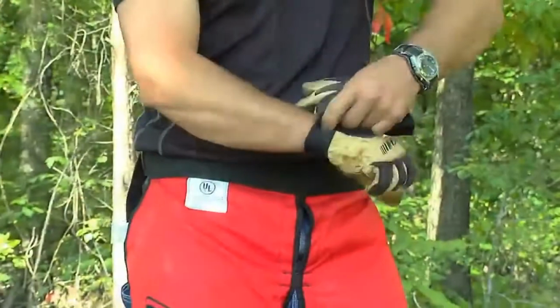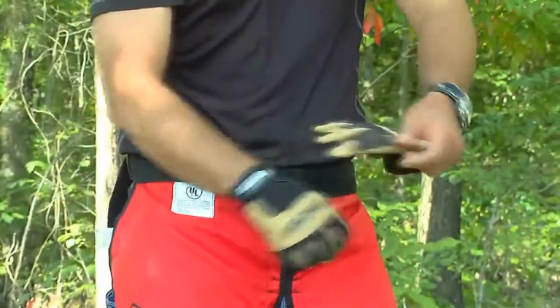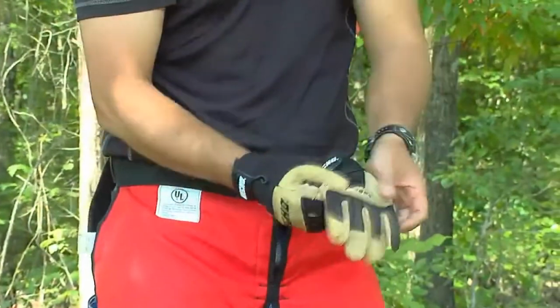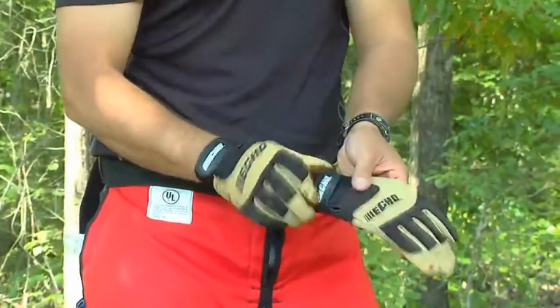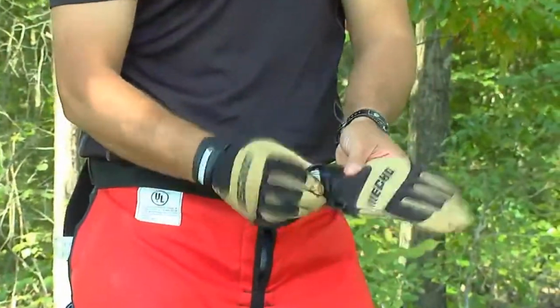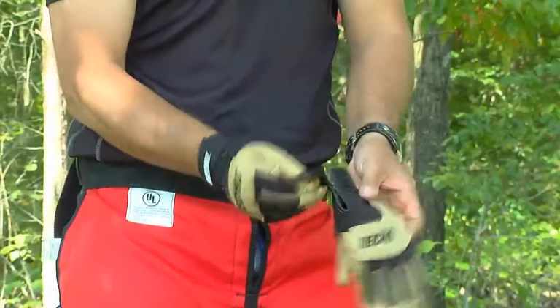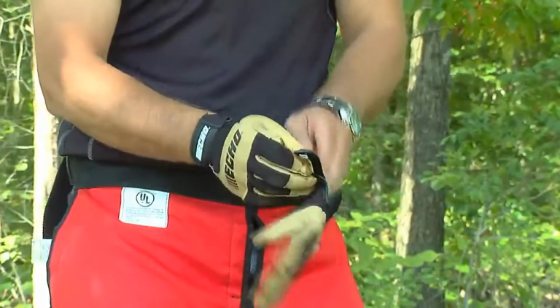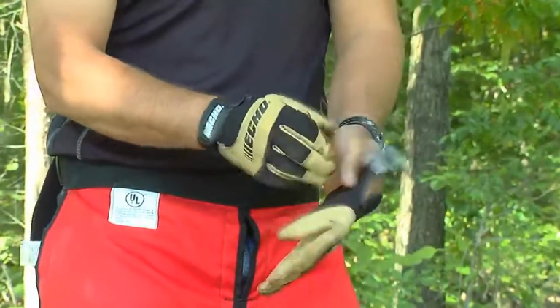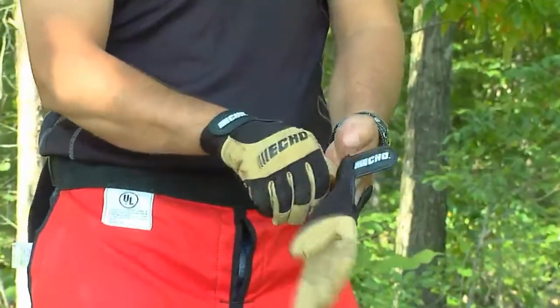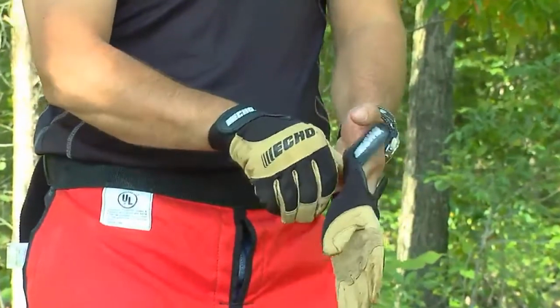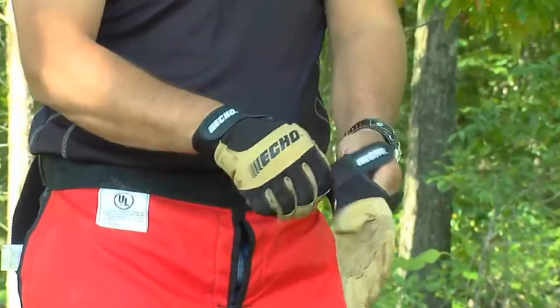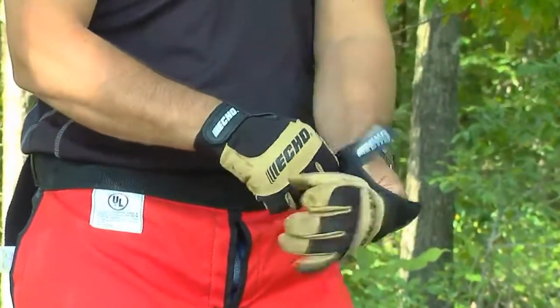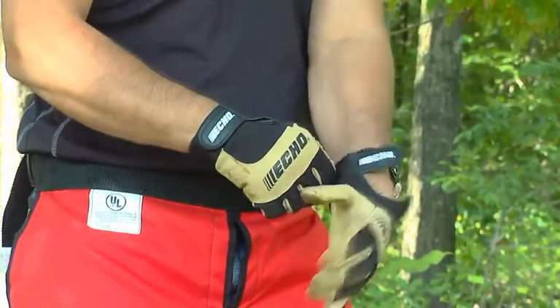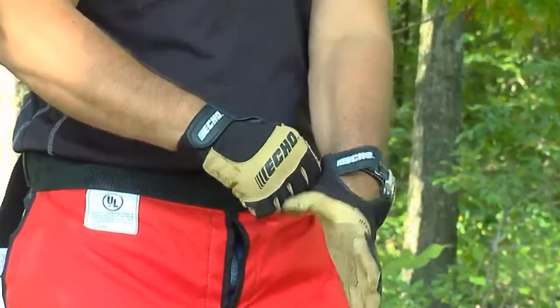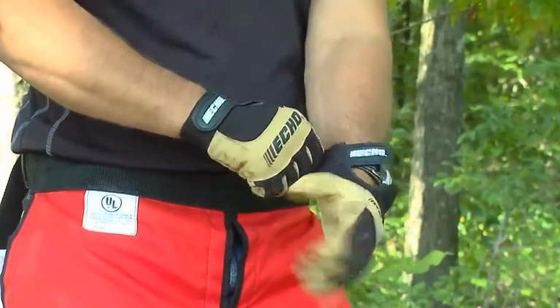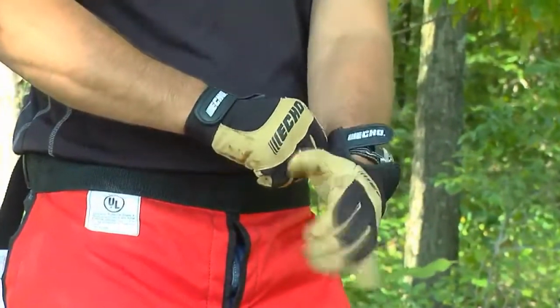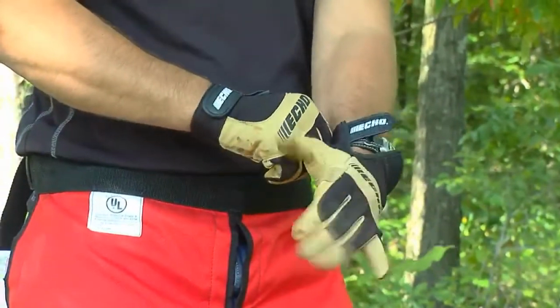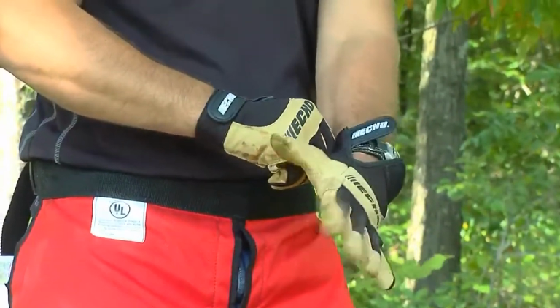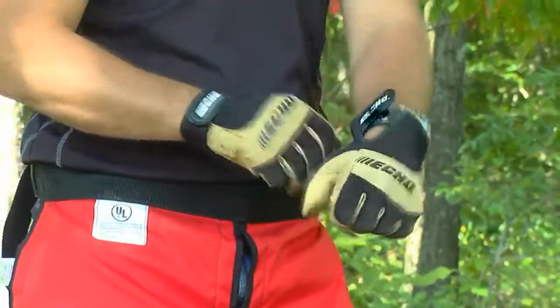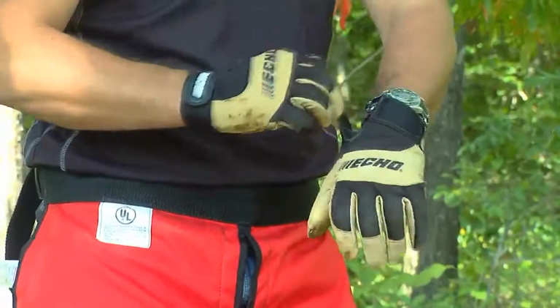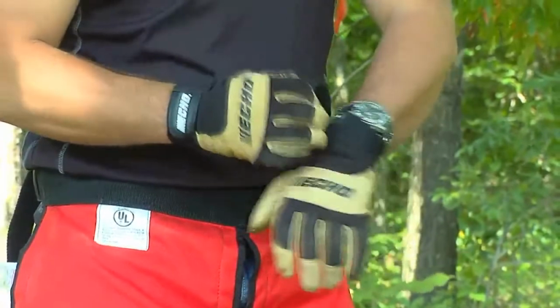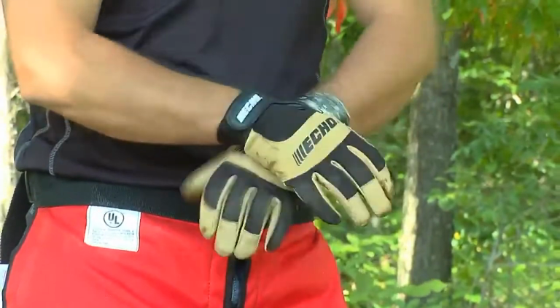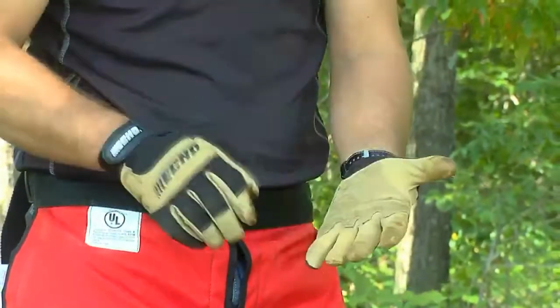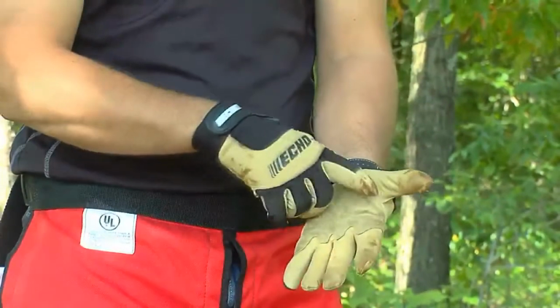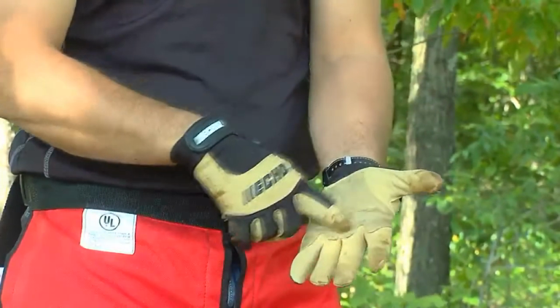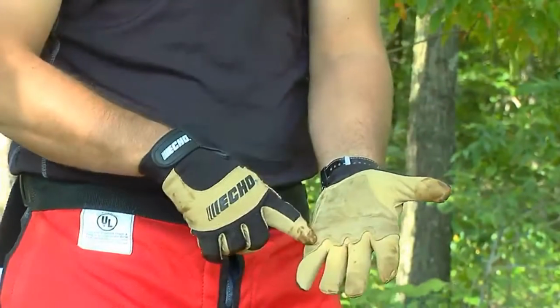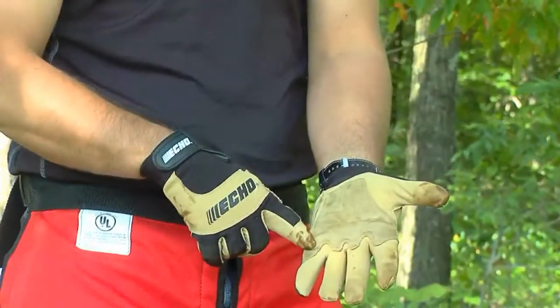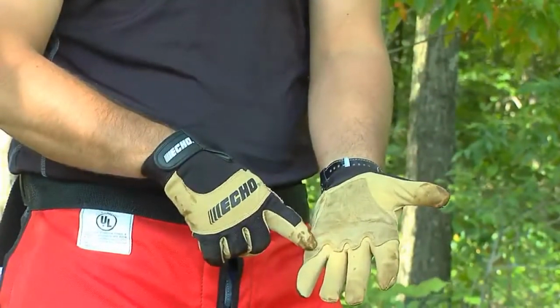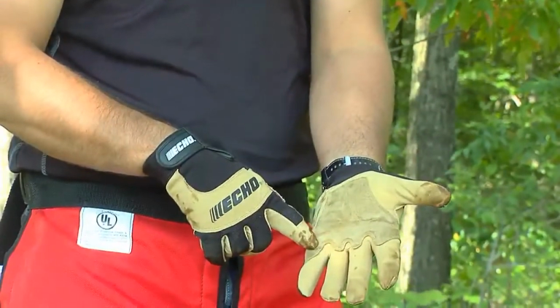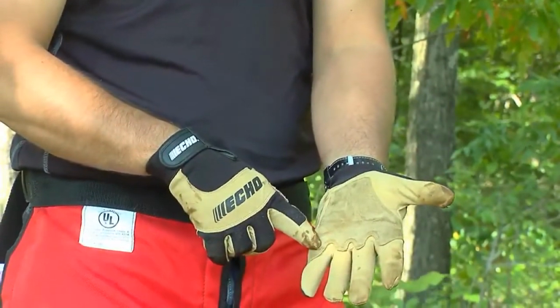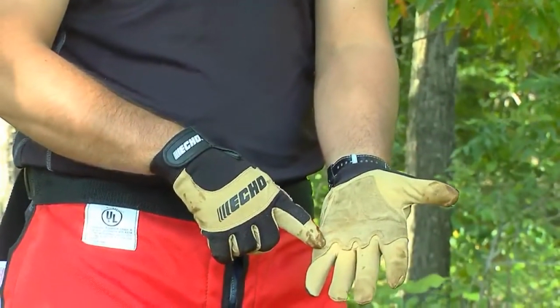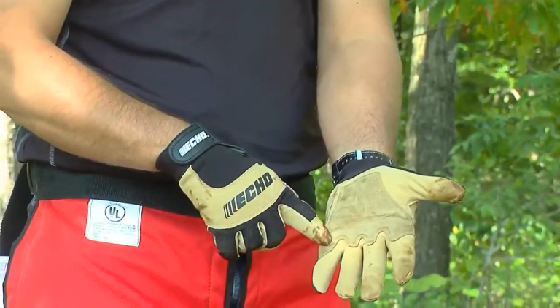Safety gloves protect your hands from flying debris and chips as well as reduce some of the effects of vibration. Some gloves have pads in the palms to provide more comfortable operation.